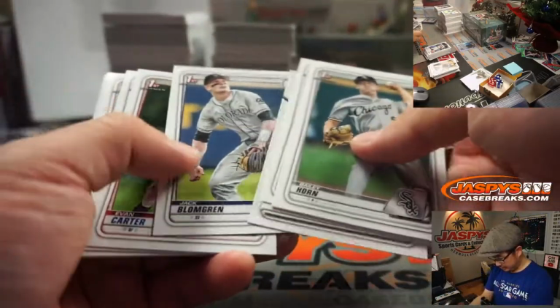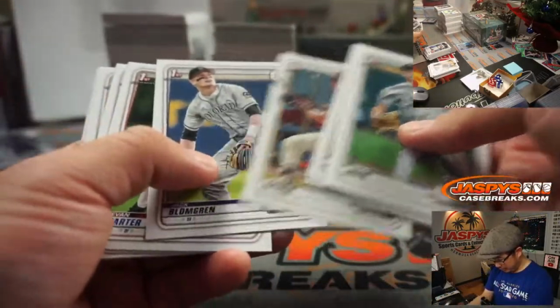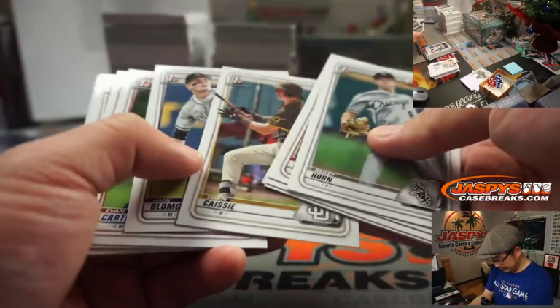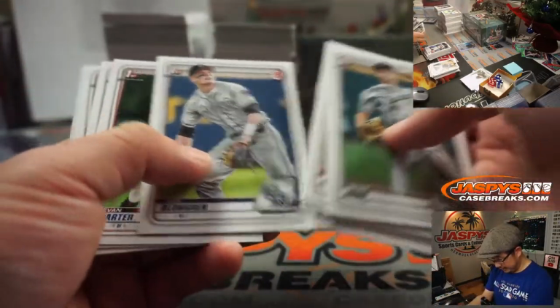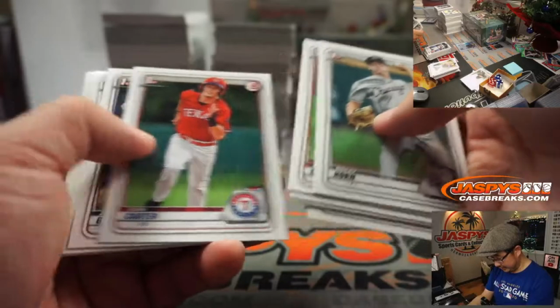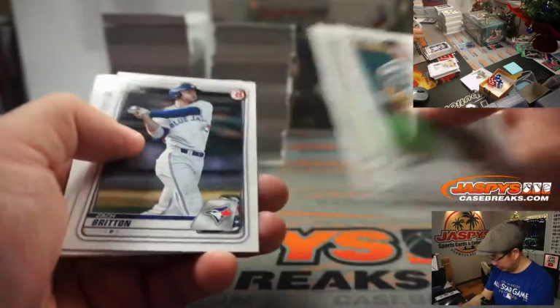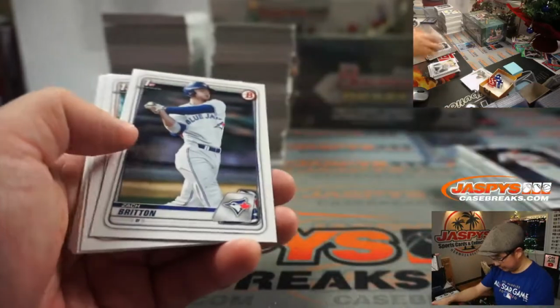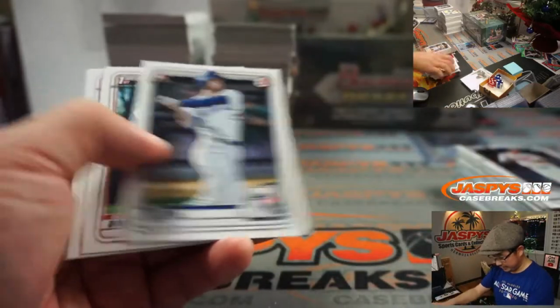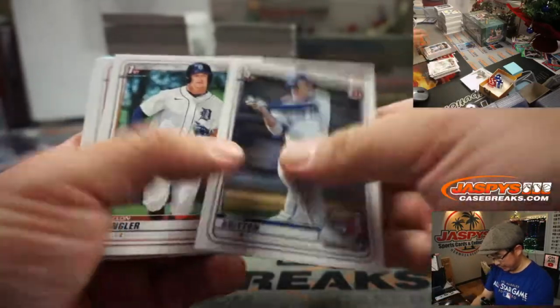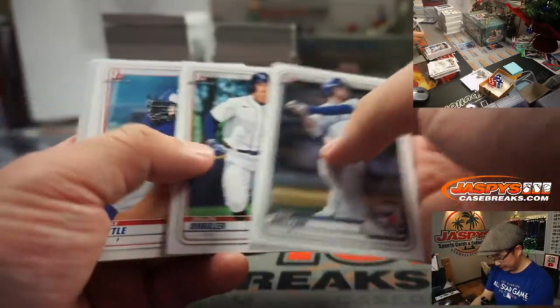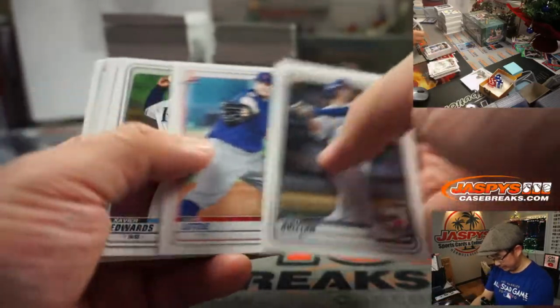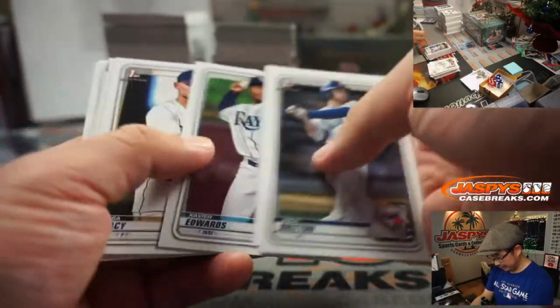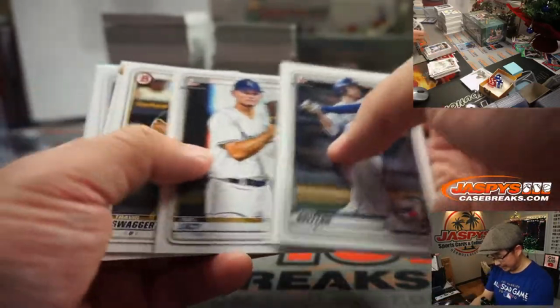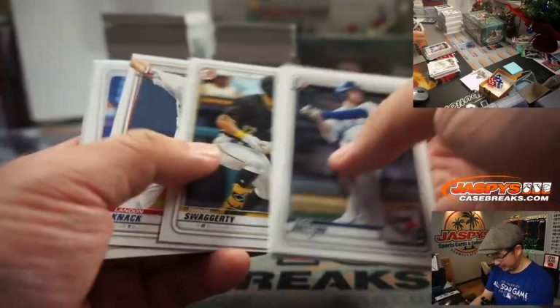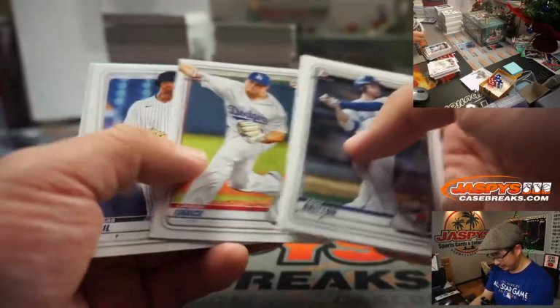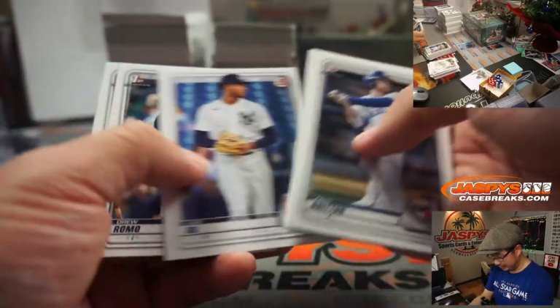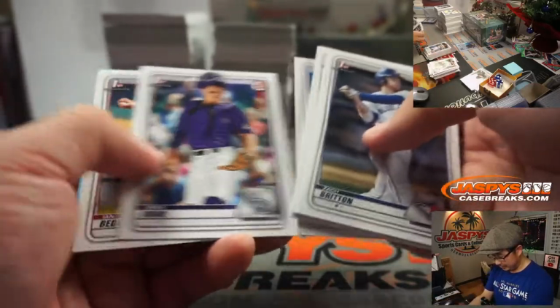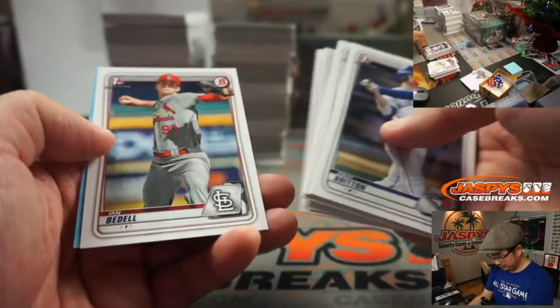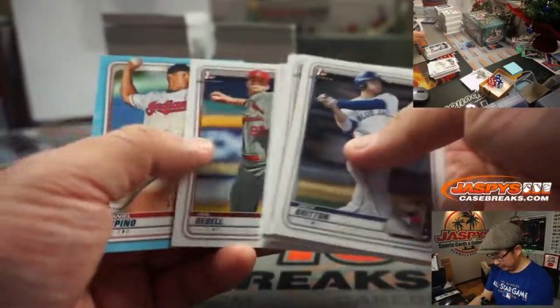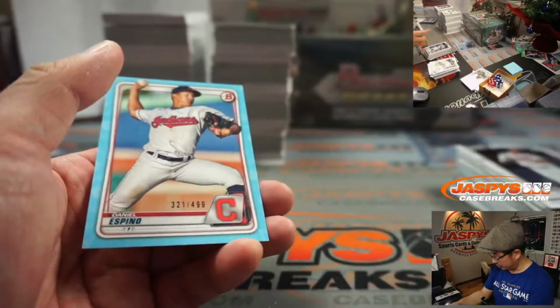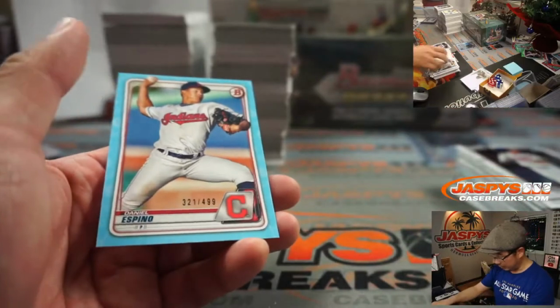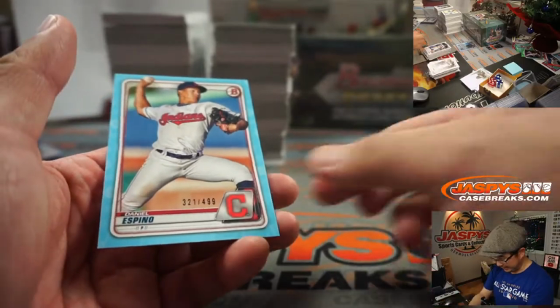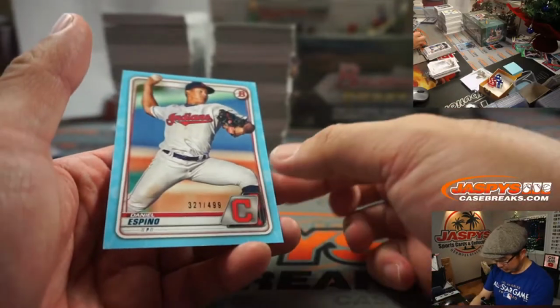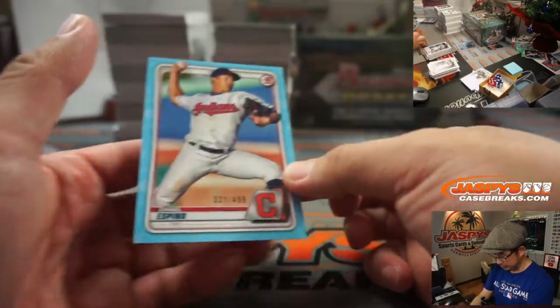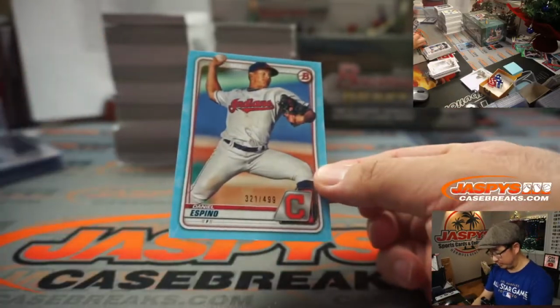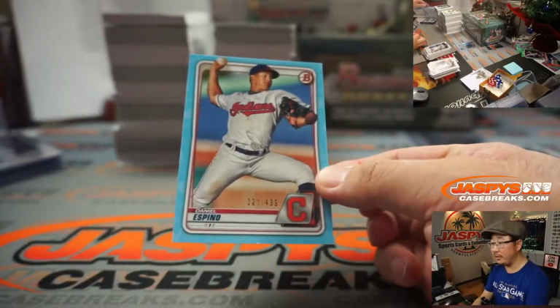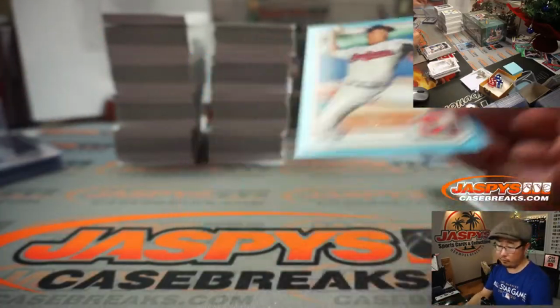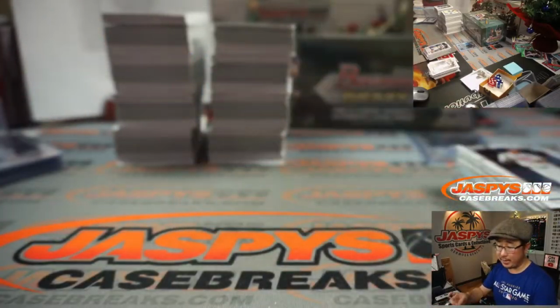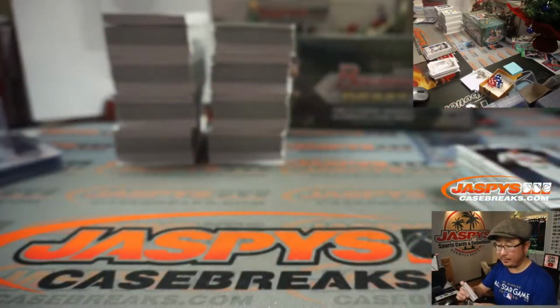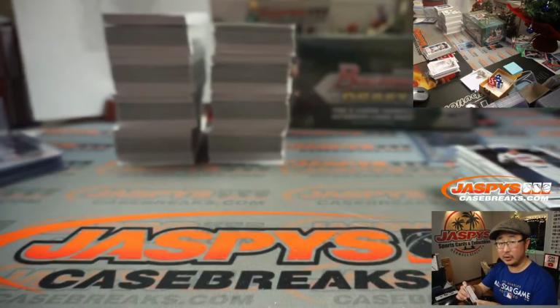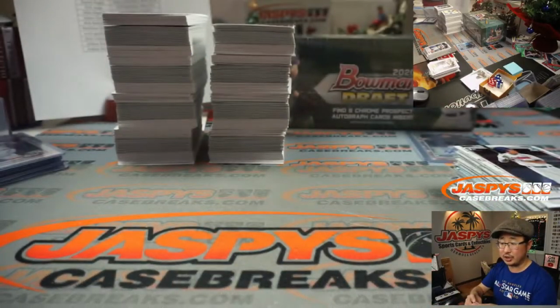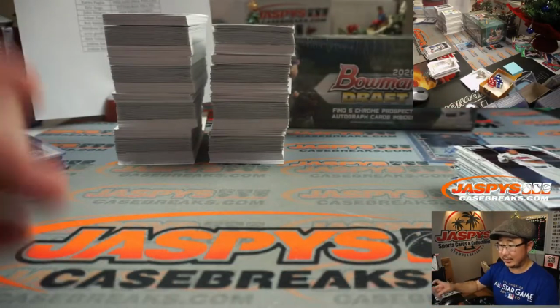Point is, either in this break or the next break, I feel like we're kind of due for the number one overall pick. And a super. There's Daniel Espino to $4.99 for Josh and the Indians.